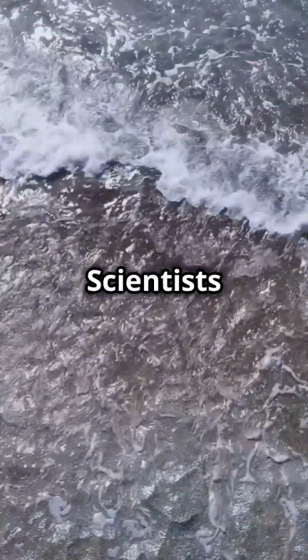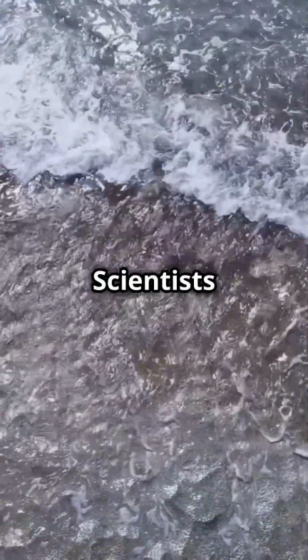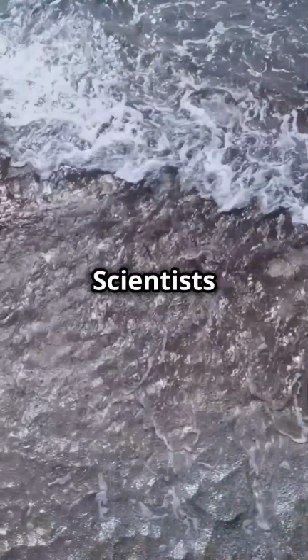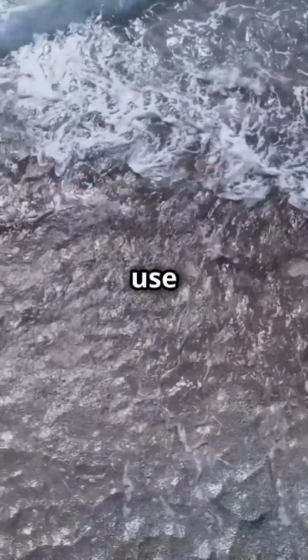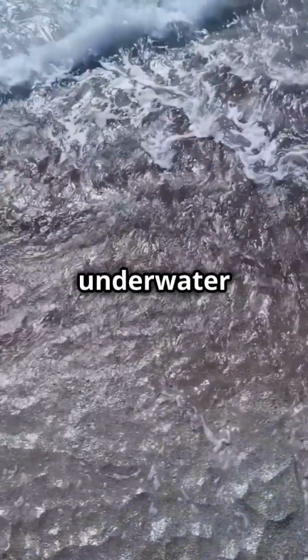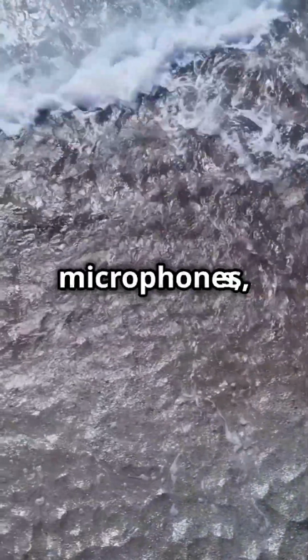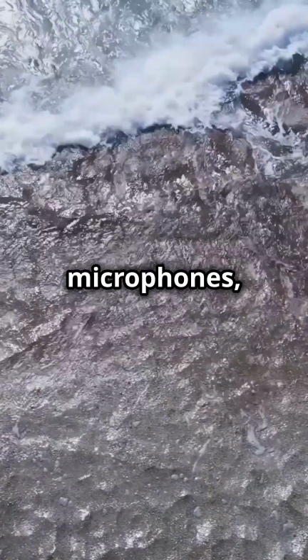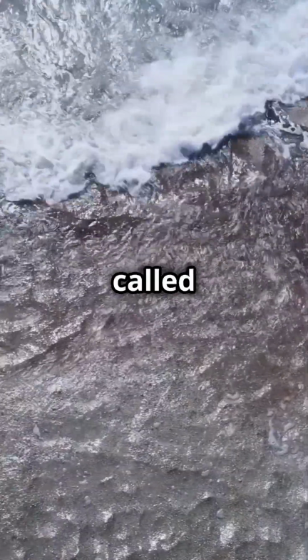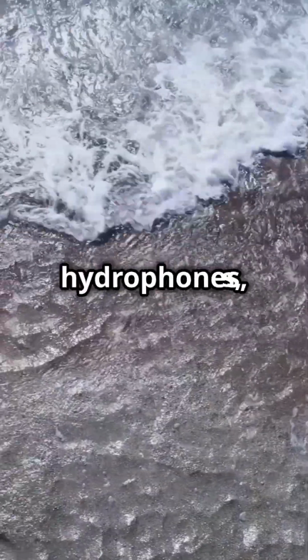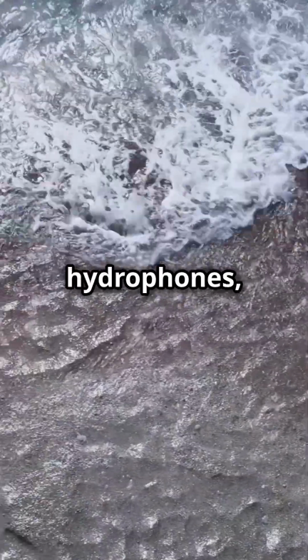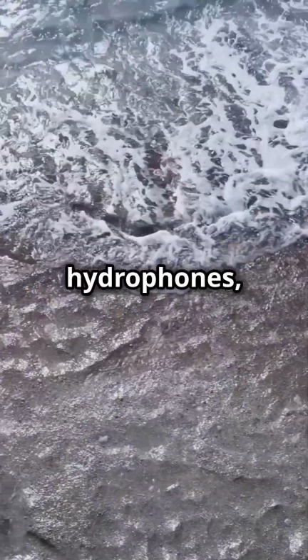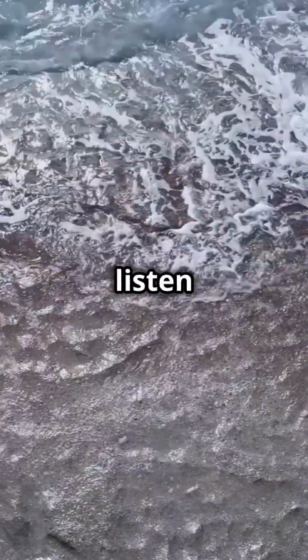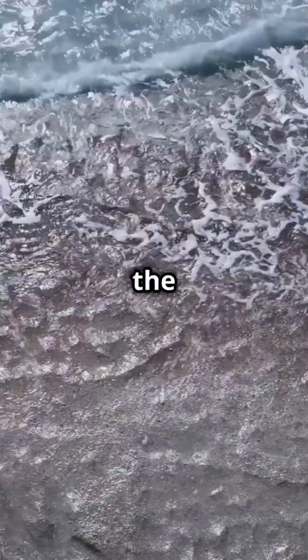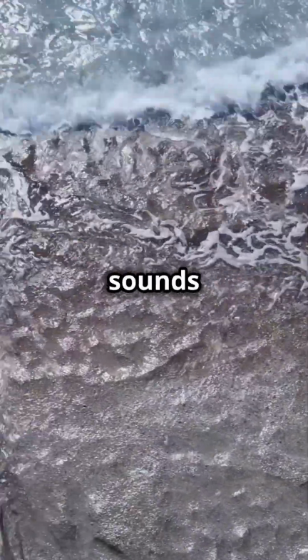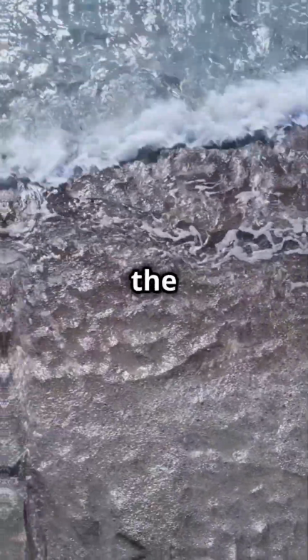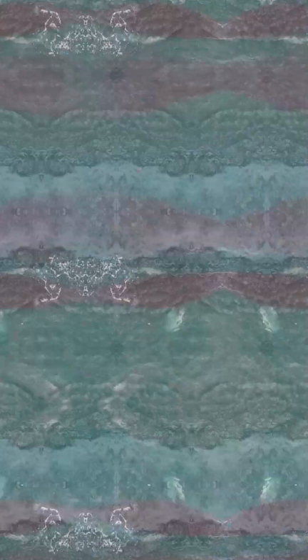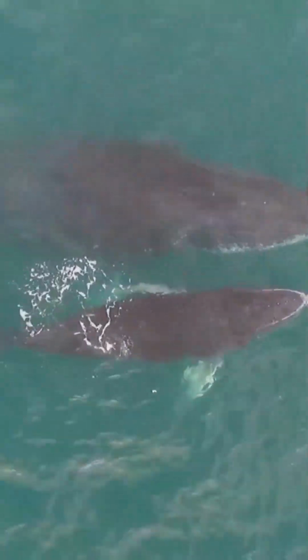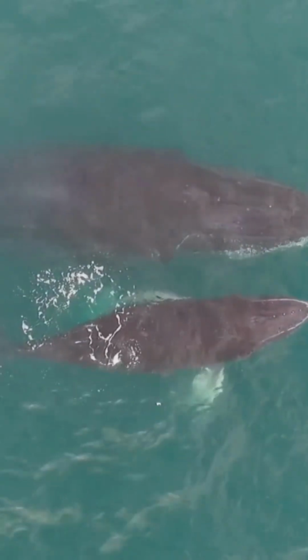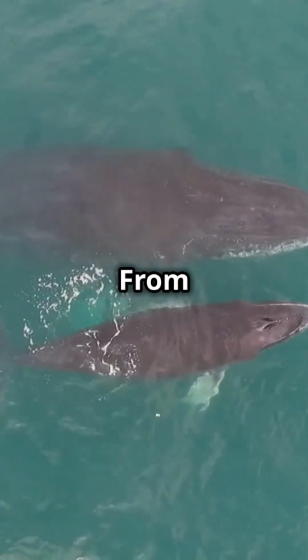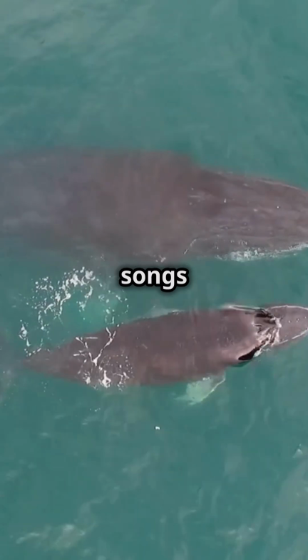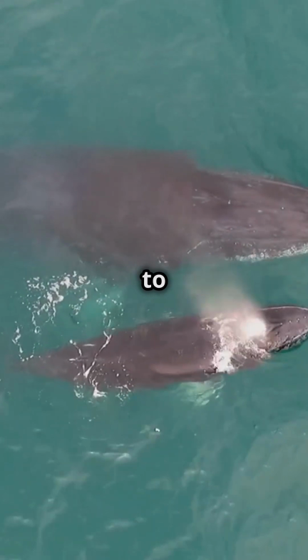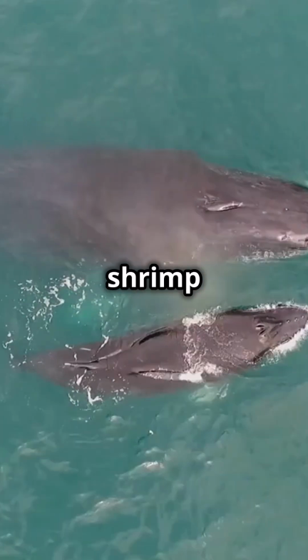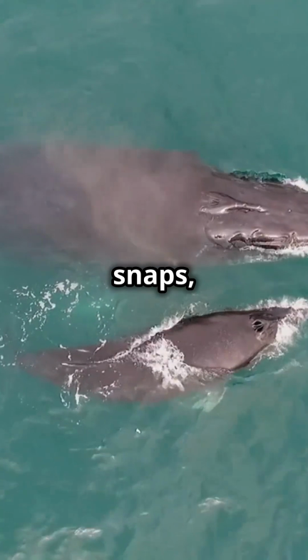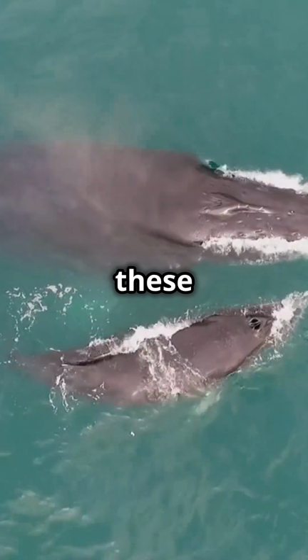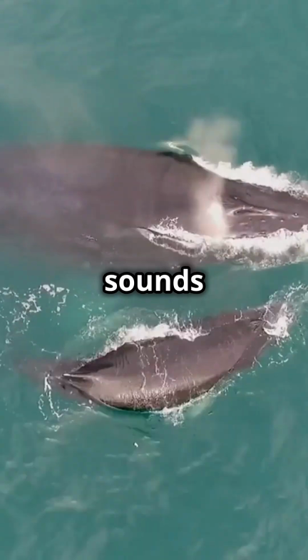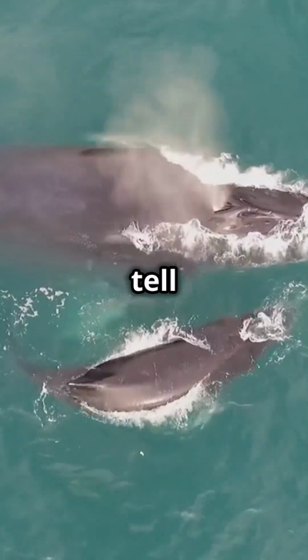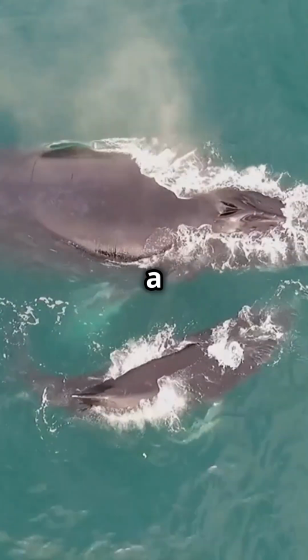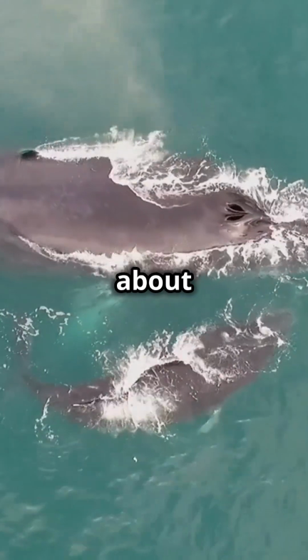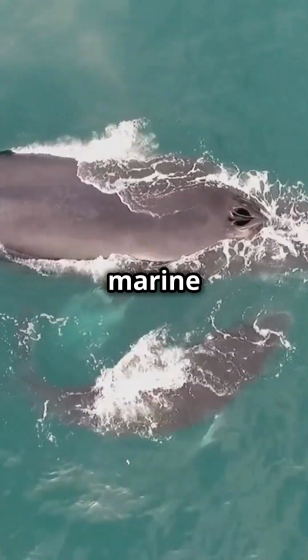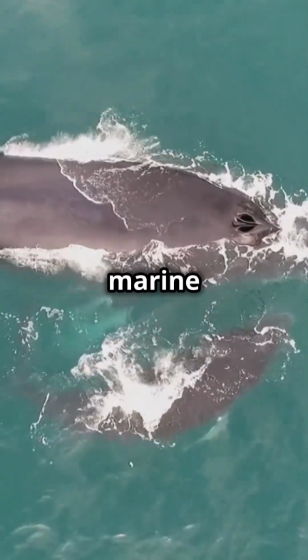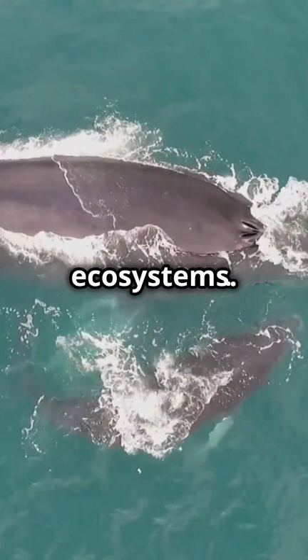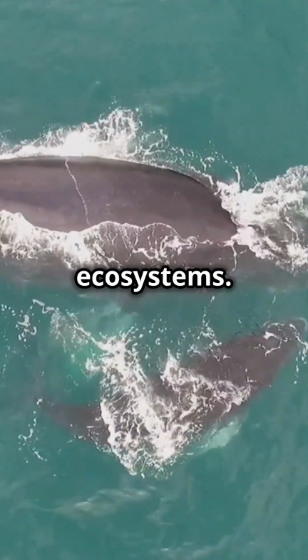Scientists use underwater microphones, called hydrophones, to listen to the sounds of the sea. From whale songs to shrimp snaps, these sounds tell us a lot about marine ecosystems.